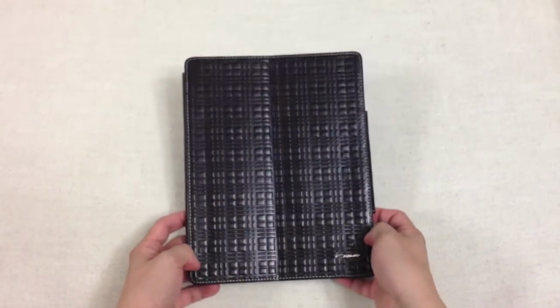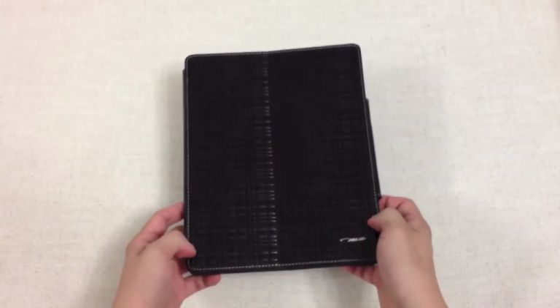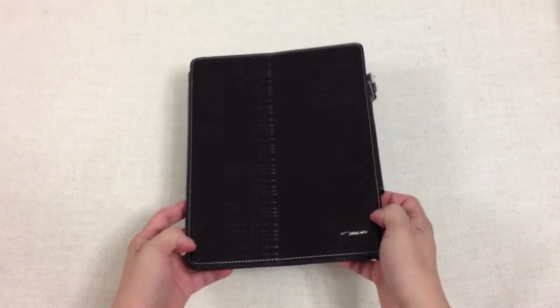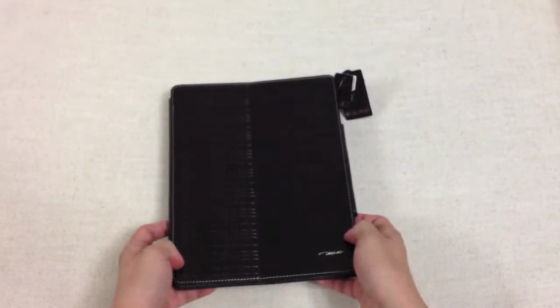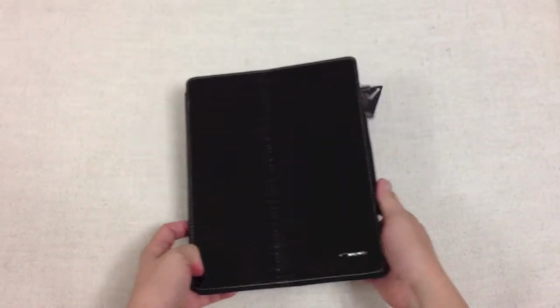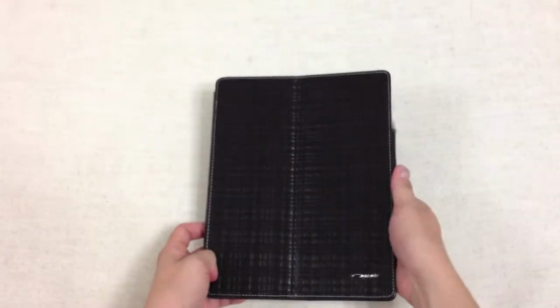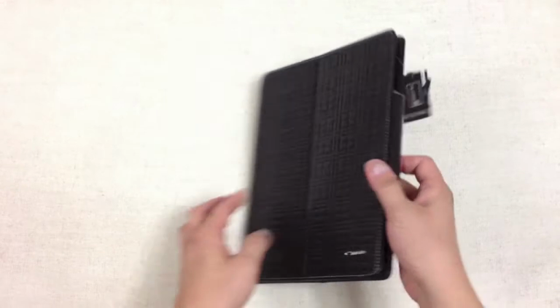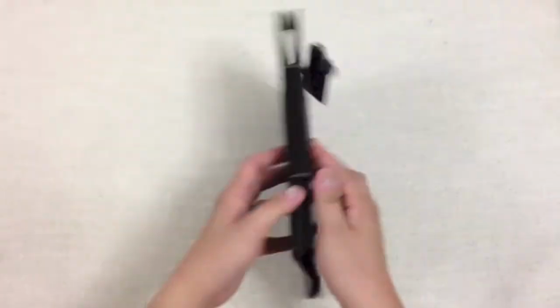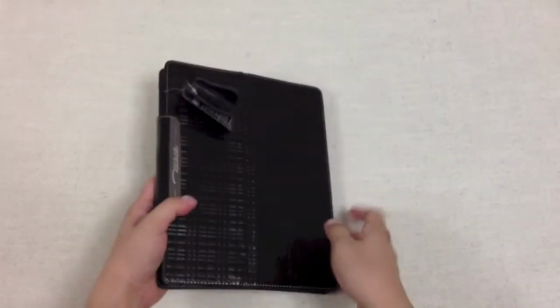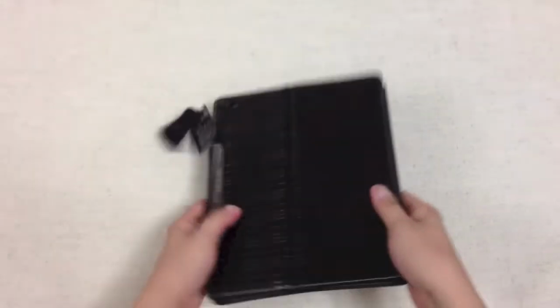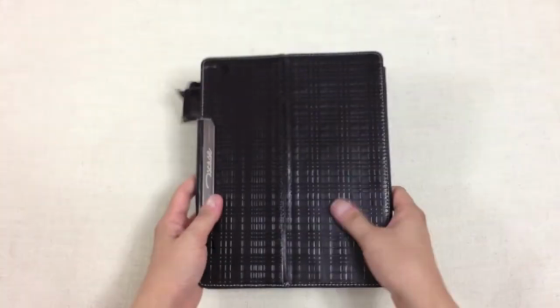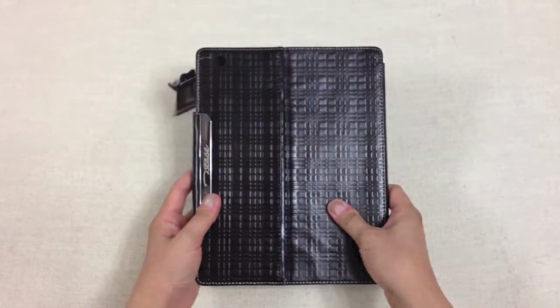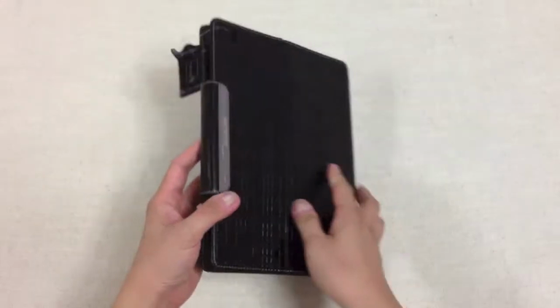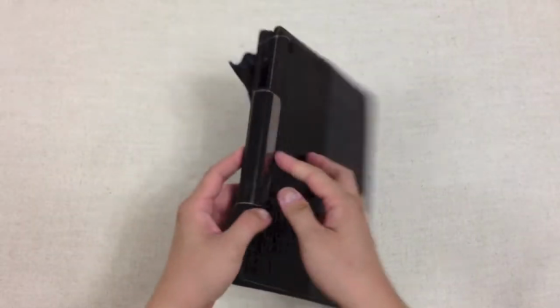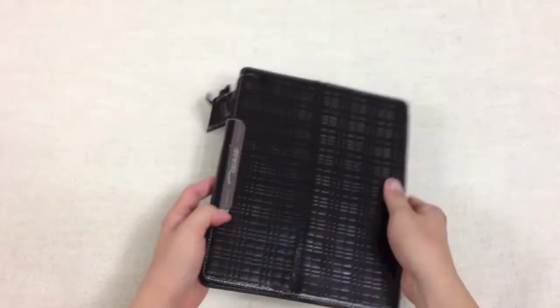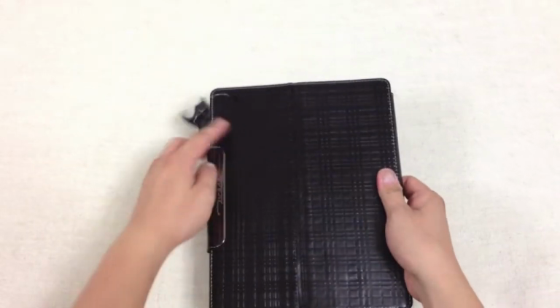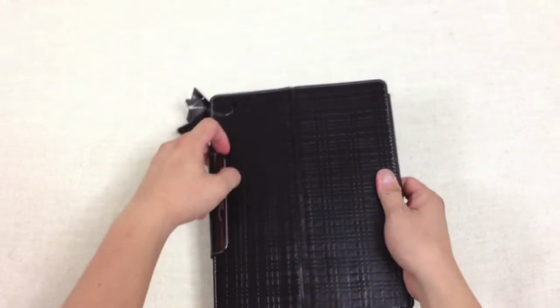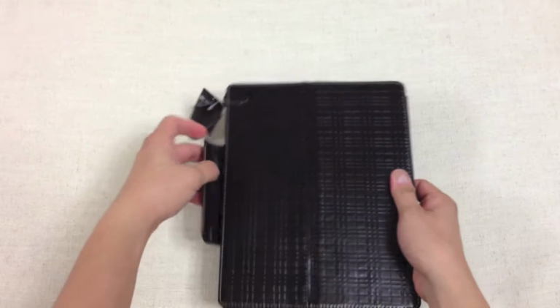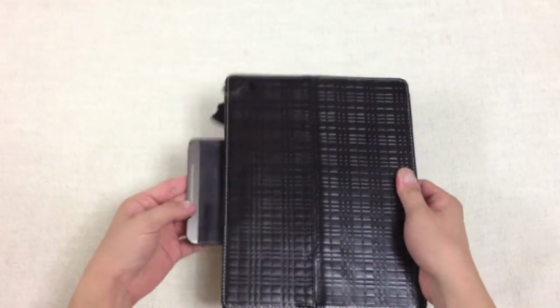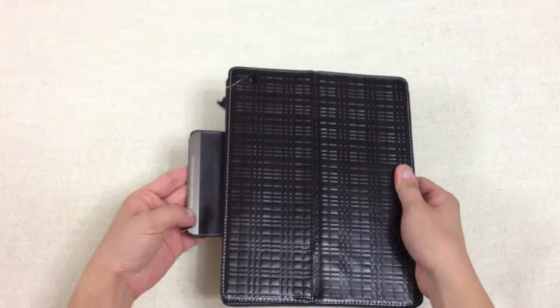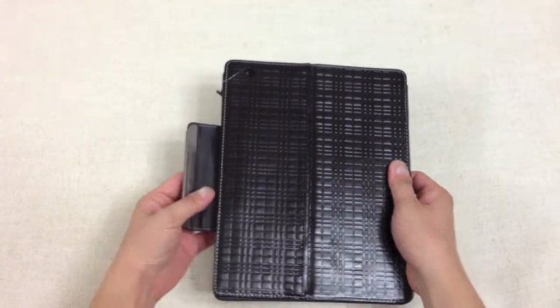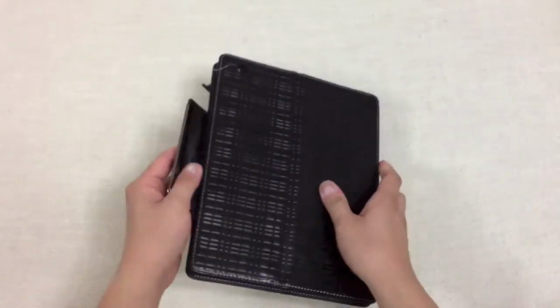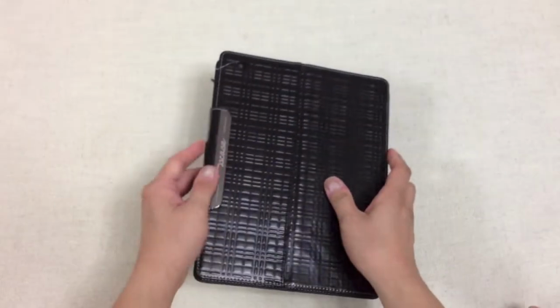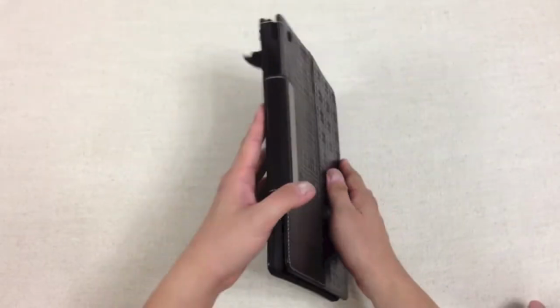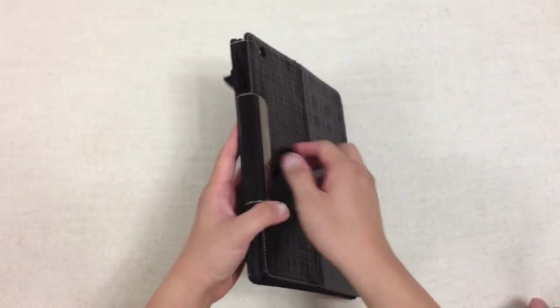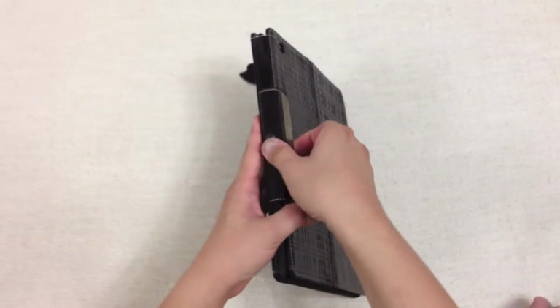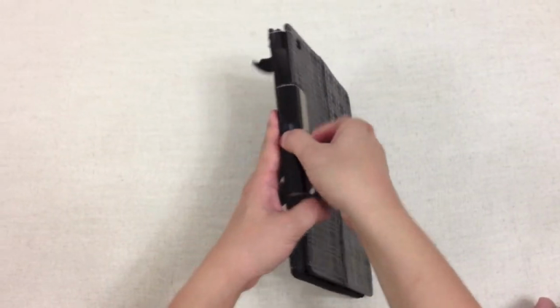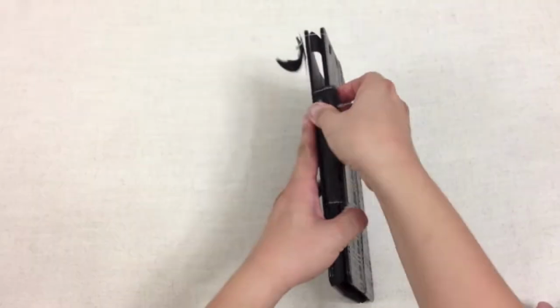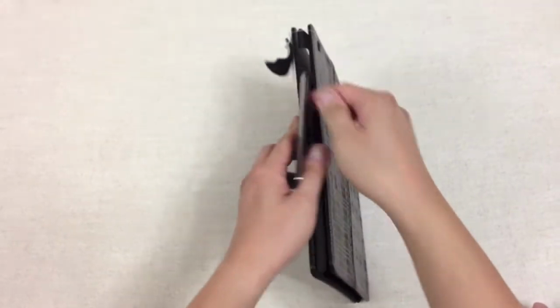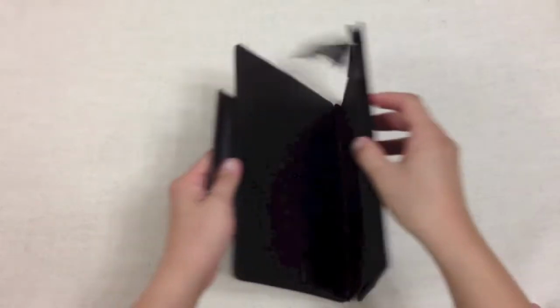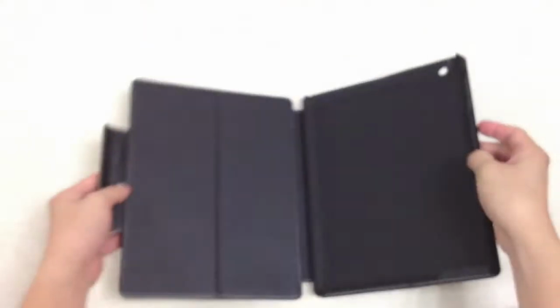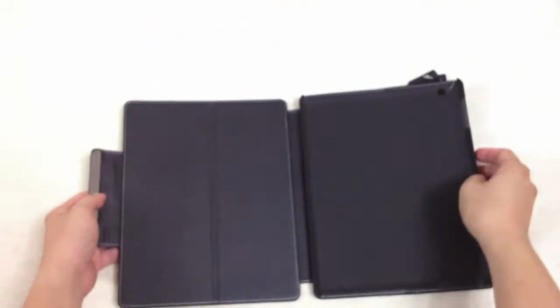This is a full leather case for the new iPad. It has a magnetic strip over here to keep your iPad in the case, and this is how it looks like in there.